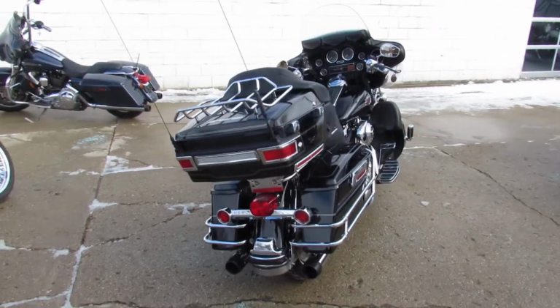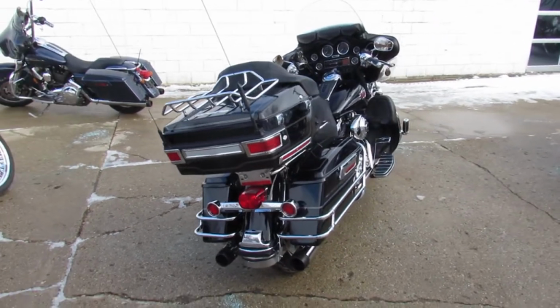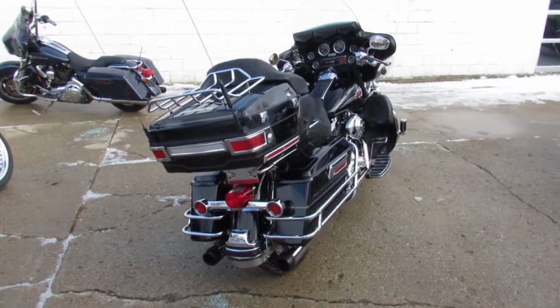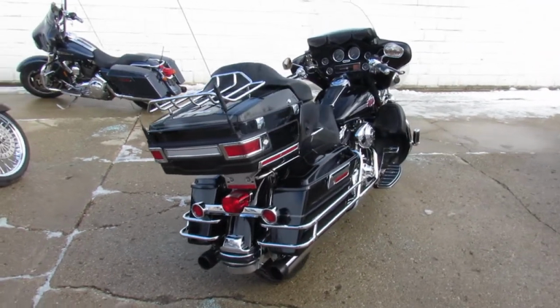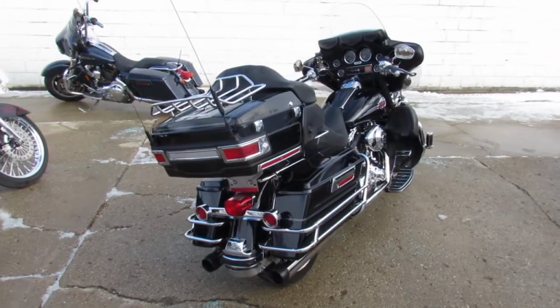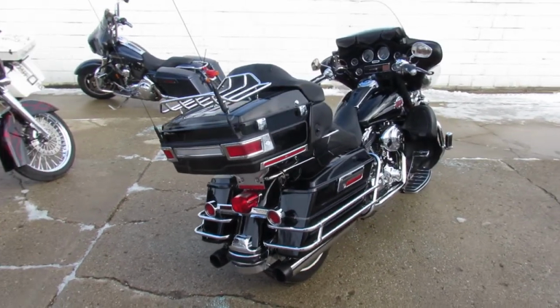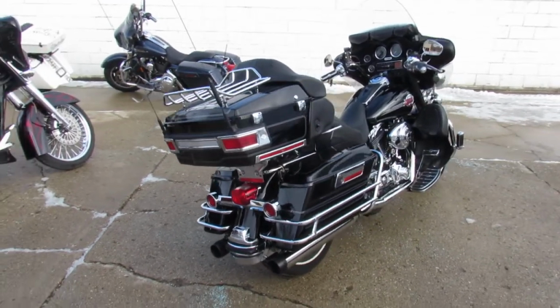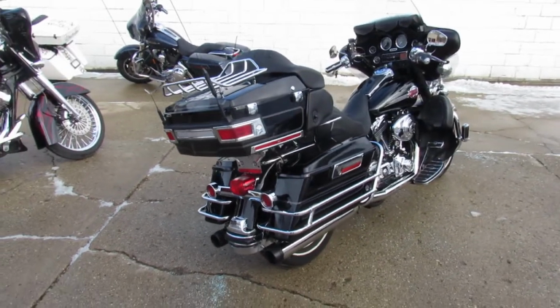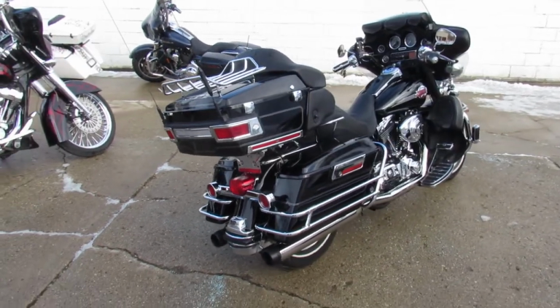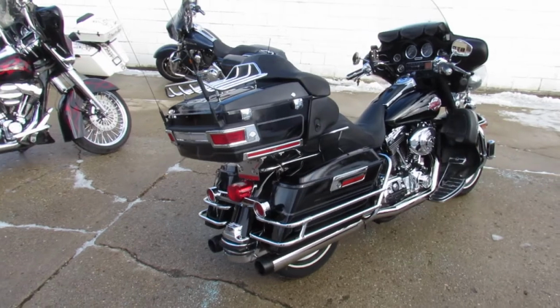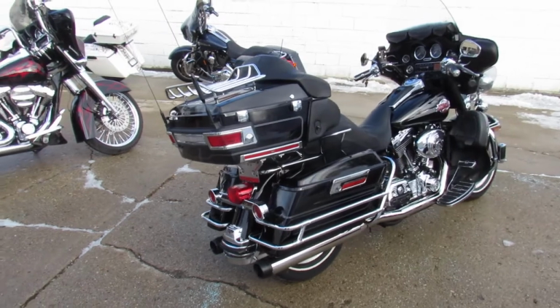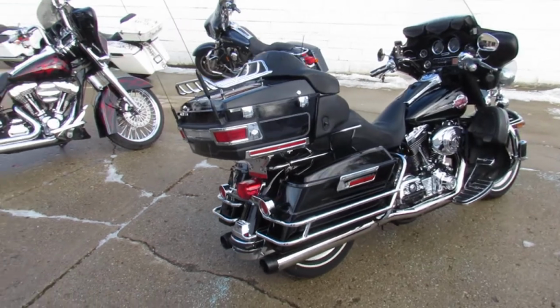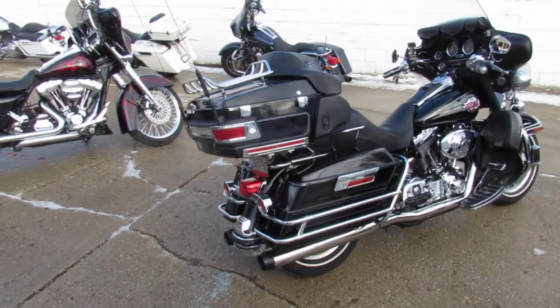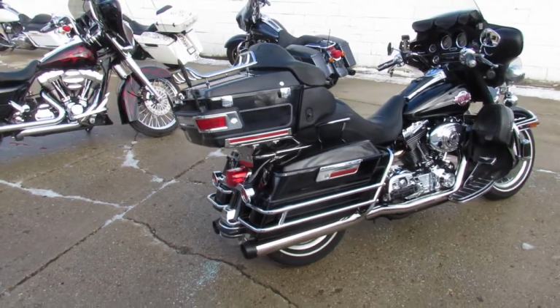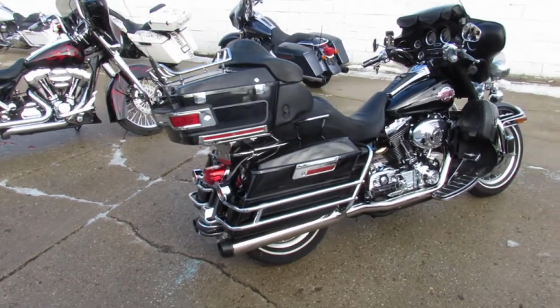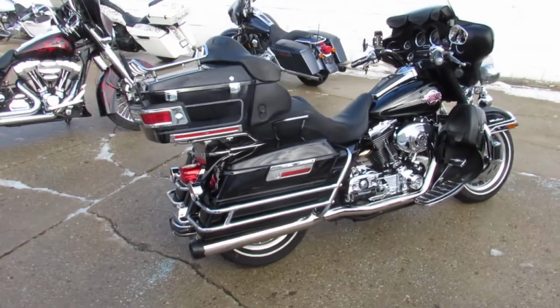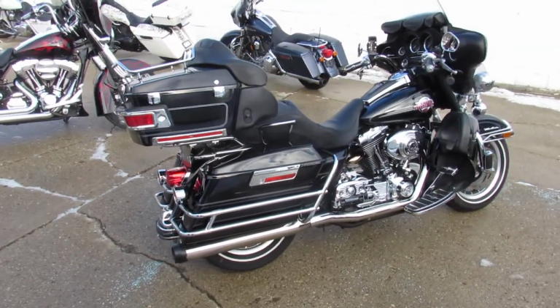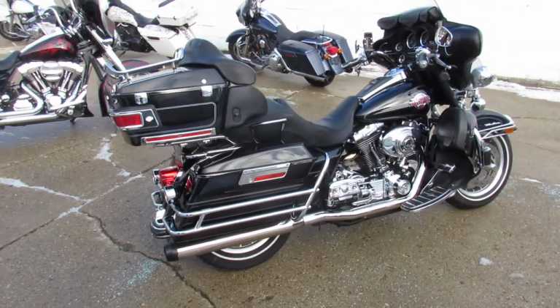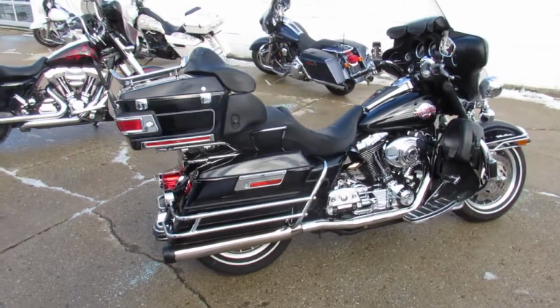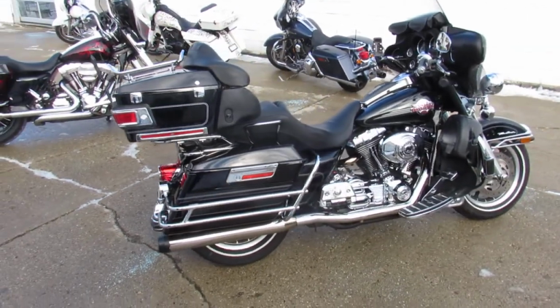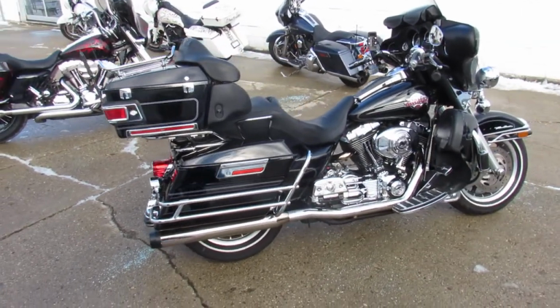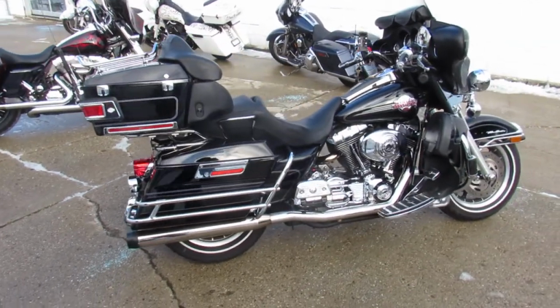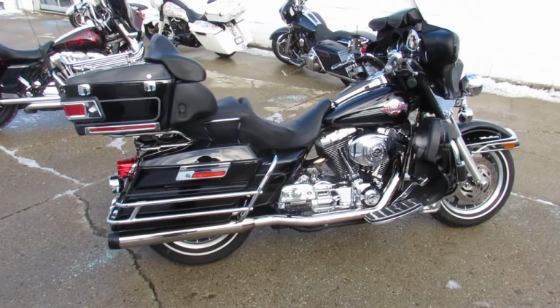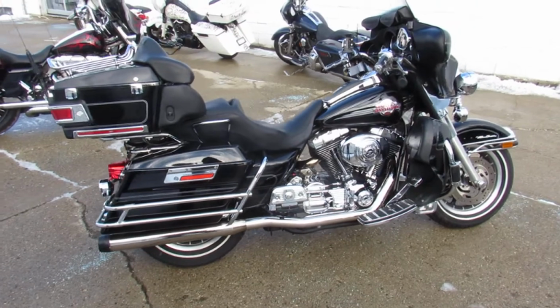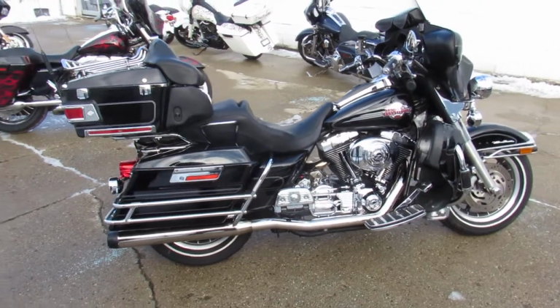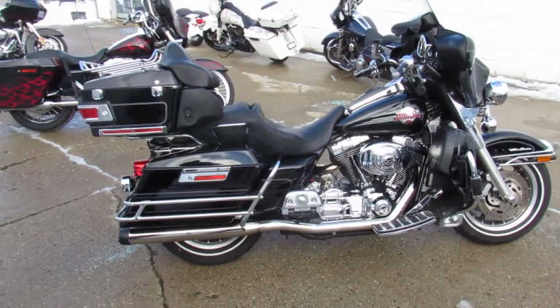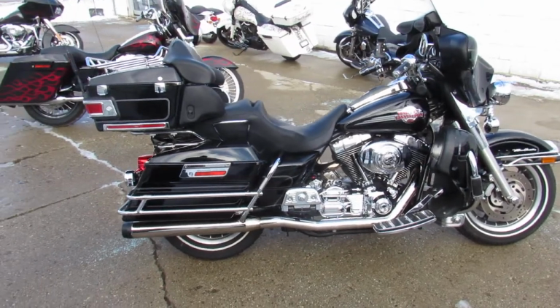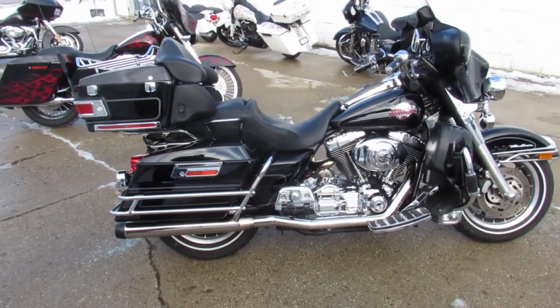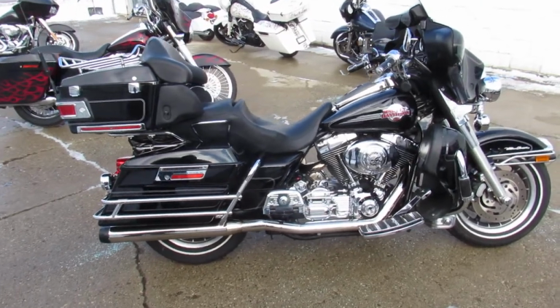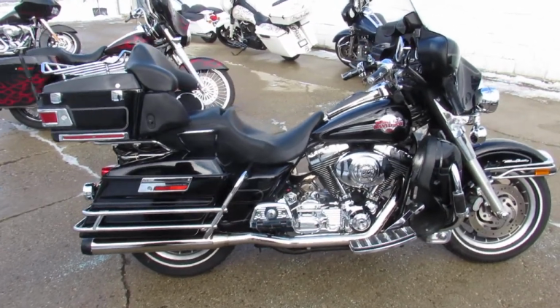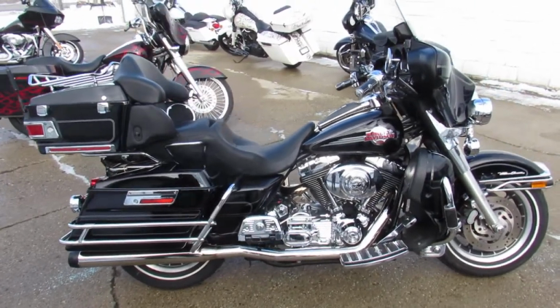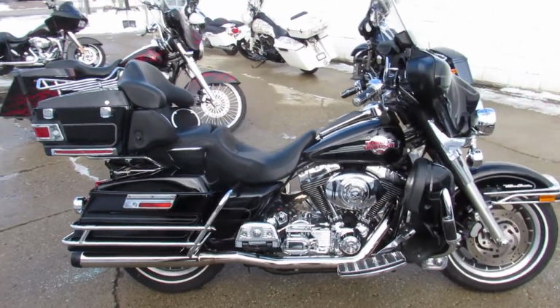Sharp, clean, Ultra Classic, vivid gloss black paint, tons of chrome, all stock, no modifications. Just serviced at the dealership. All the fluids have been changed and includes a 90-day warranty. You can buy this one with confidence guys.